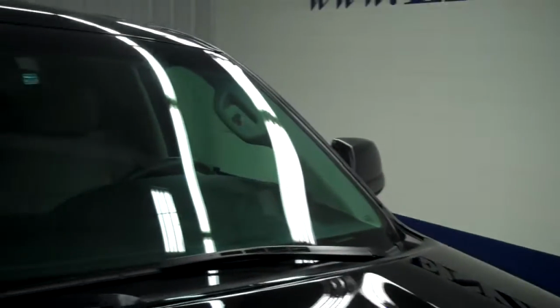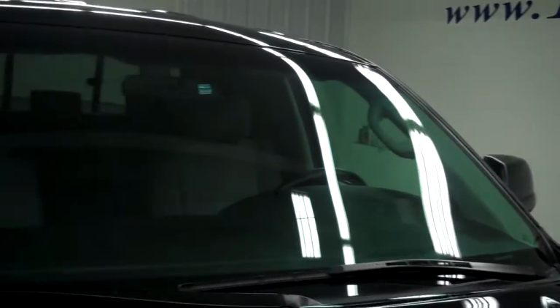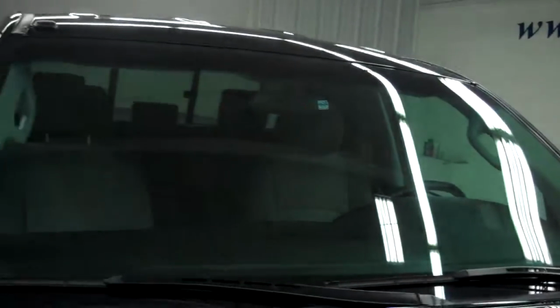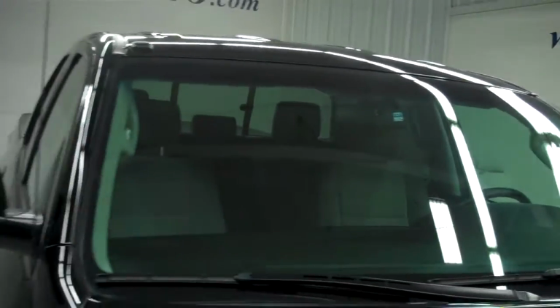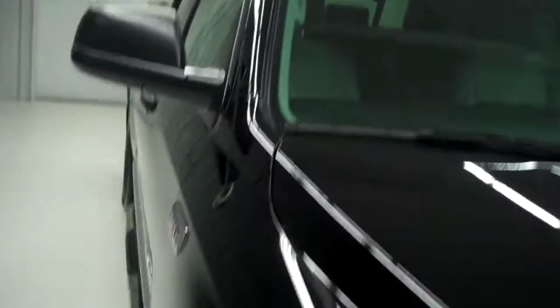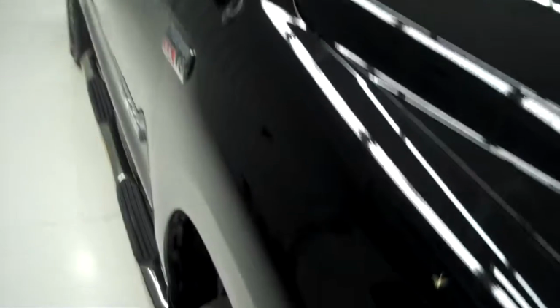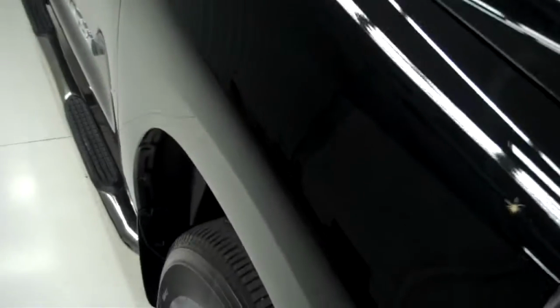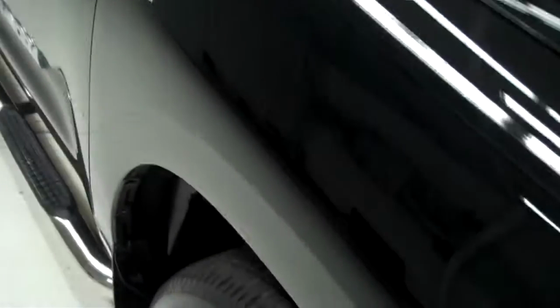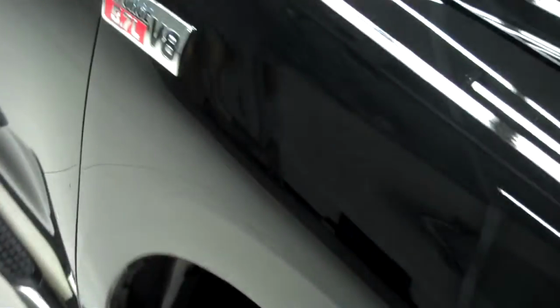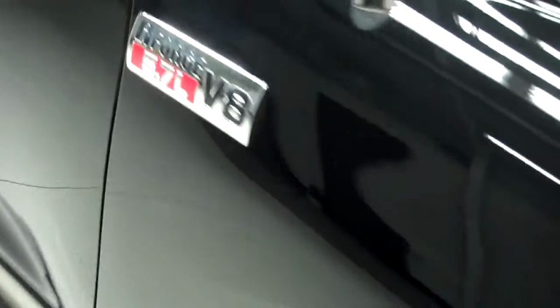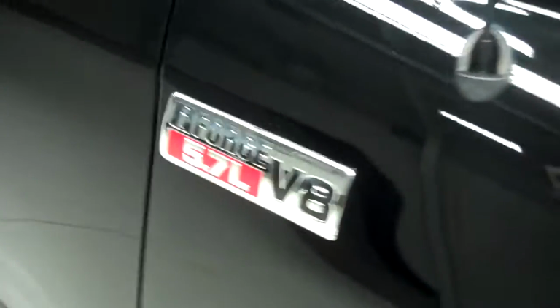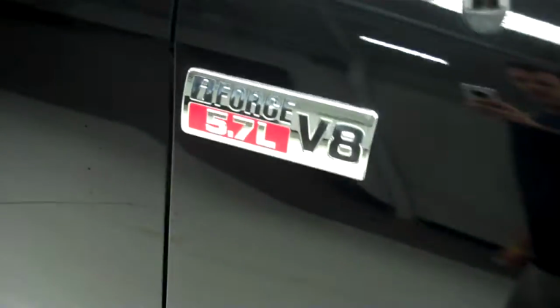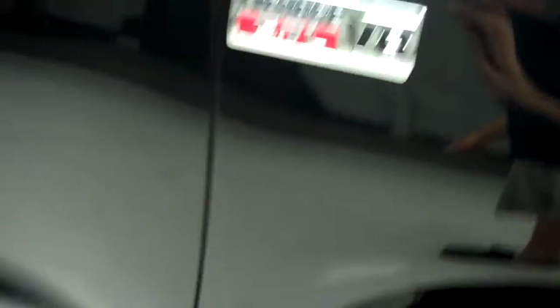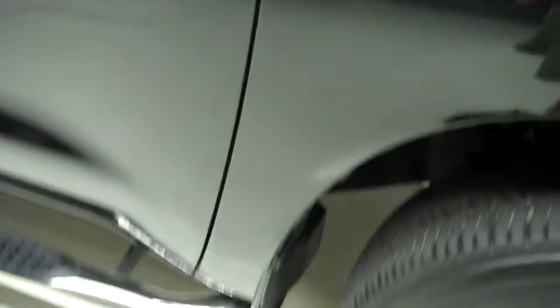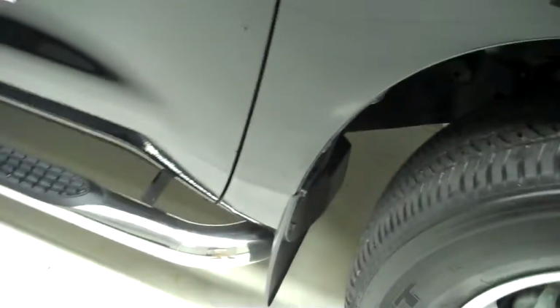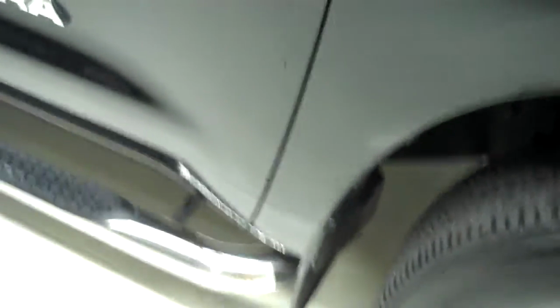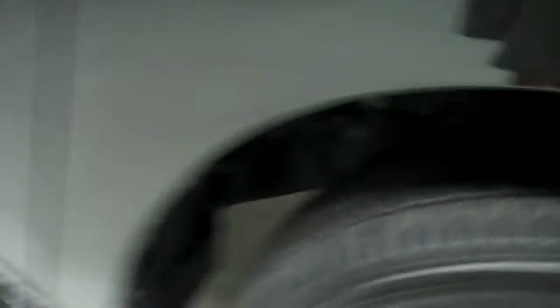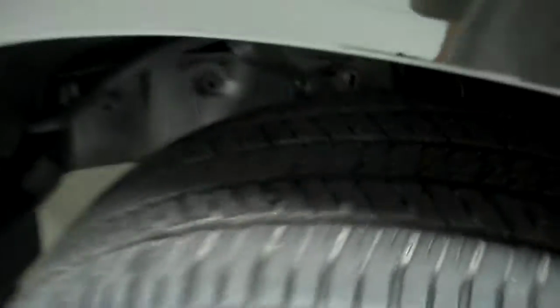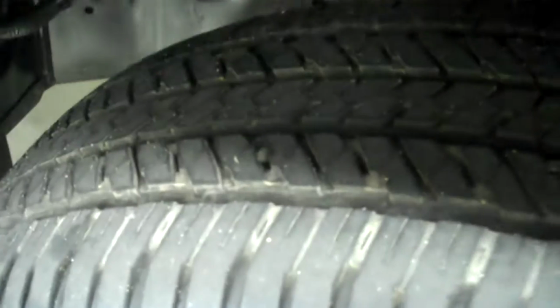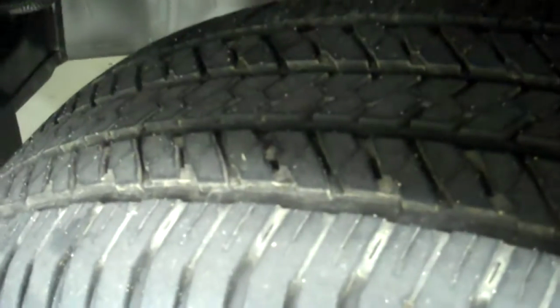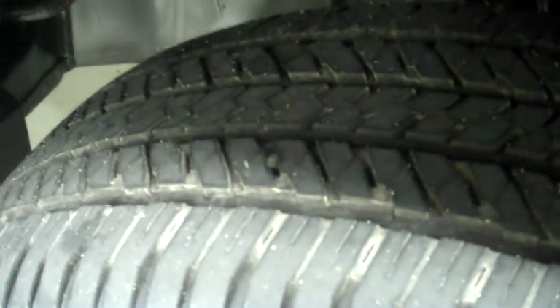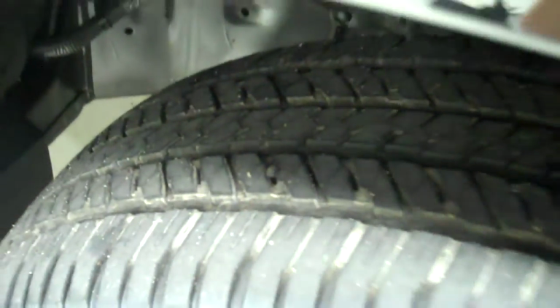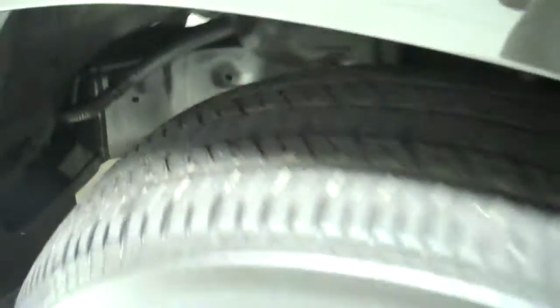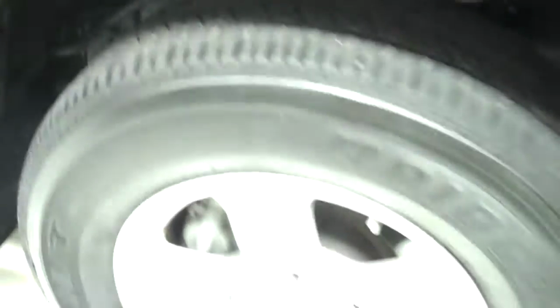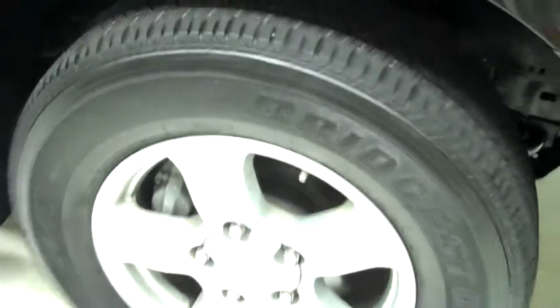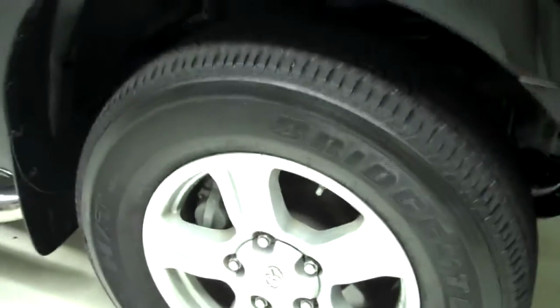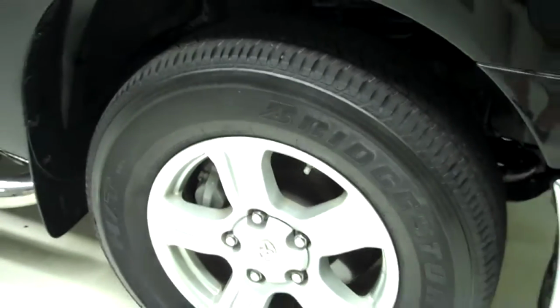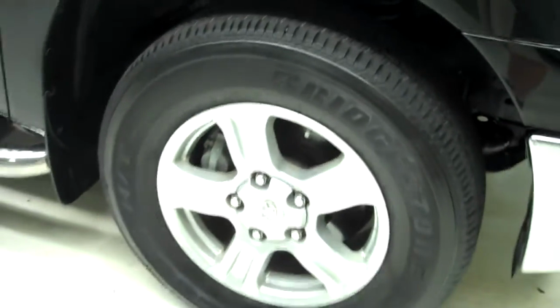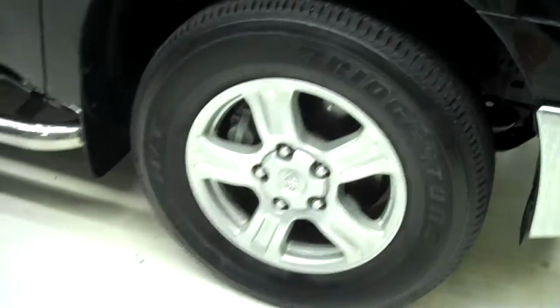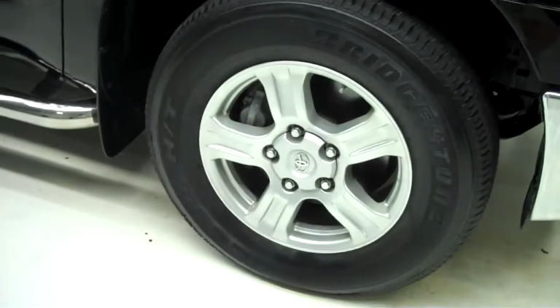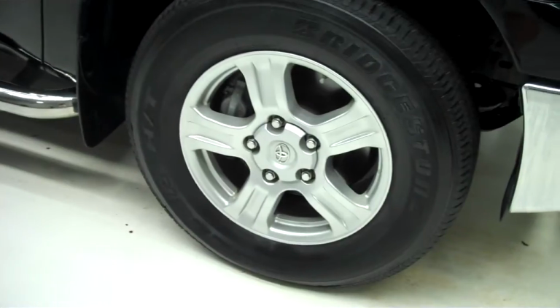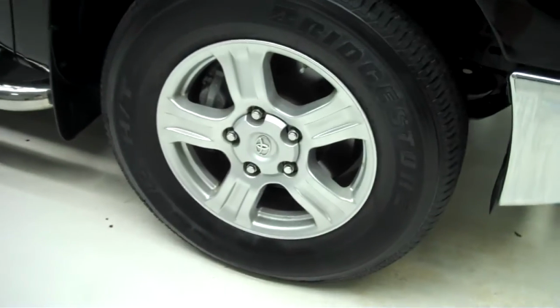Vehicle does have a clean Carfax history report badge on the side, factory style mud flaps all the way around. Tires are in okay condition — Bridgestone Dueler tires on factory Toyota rims.